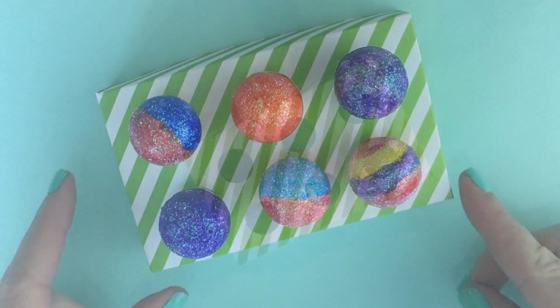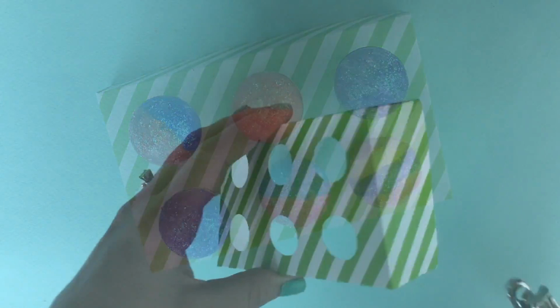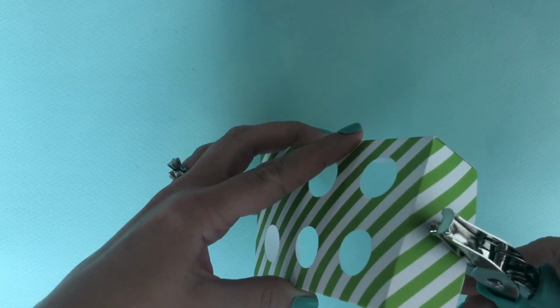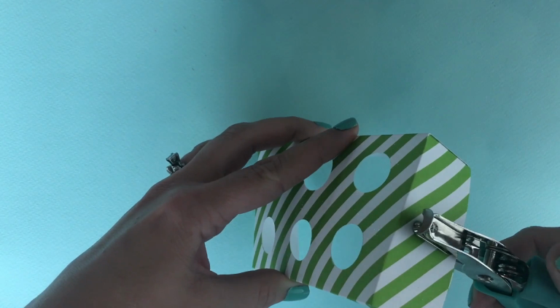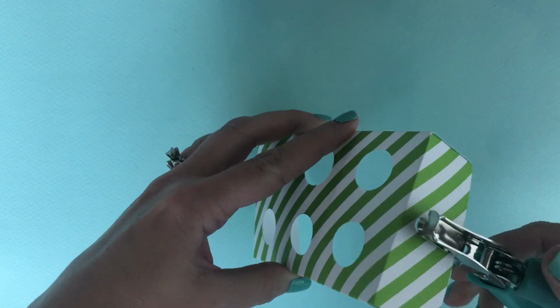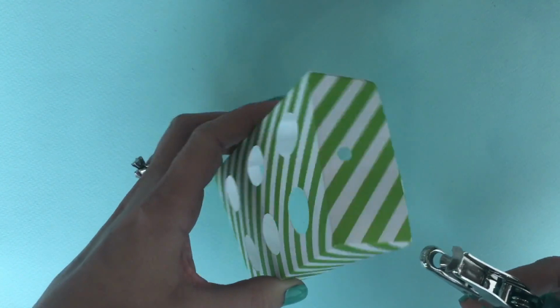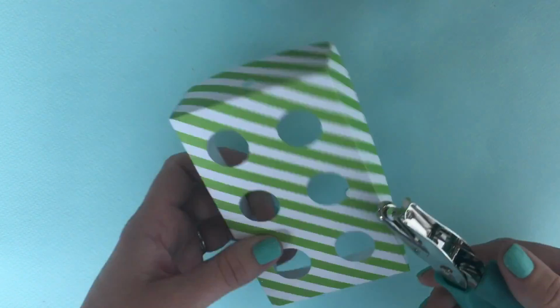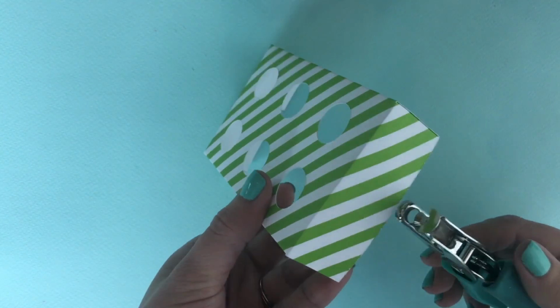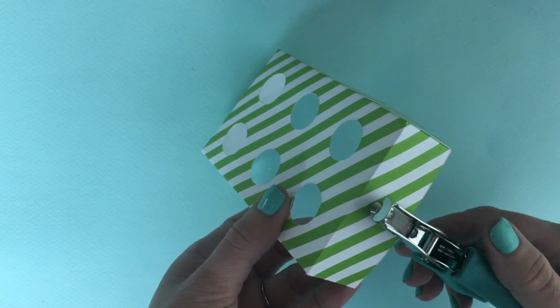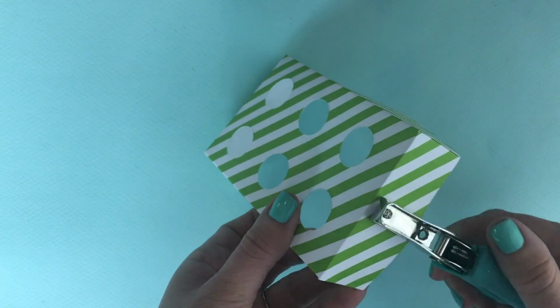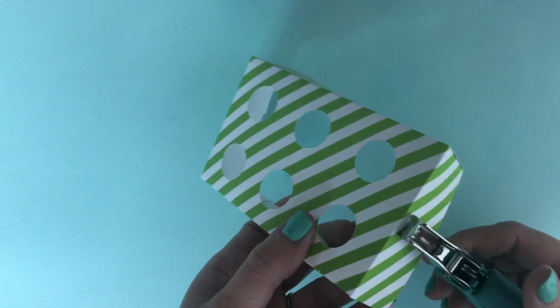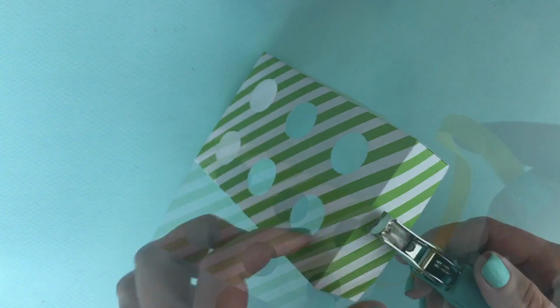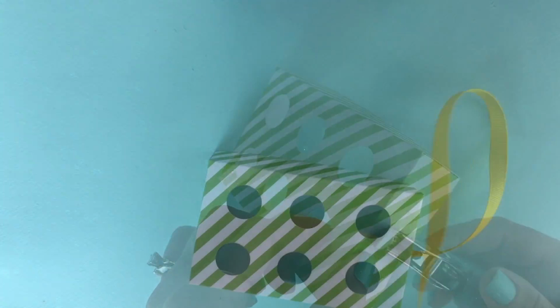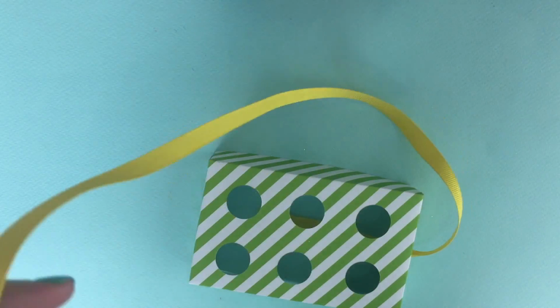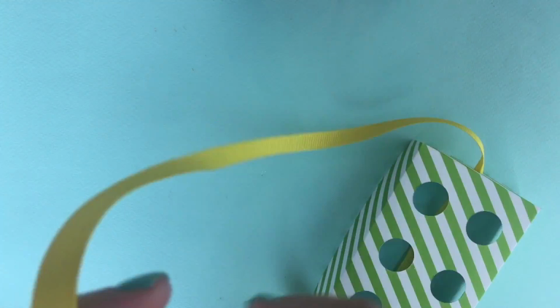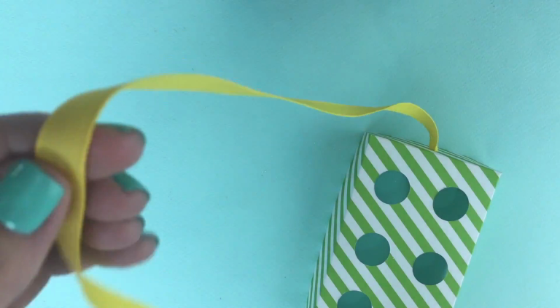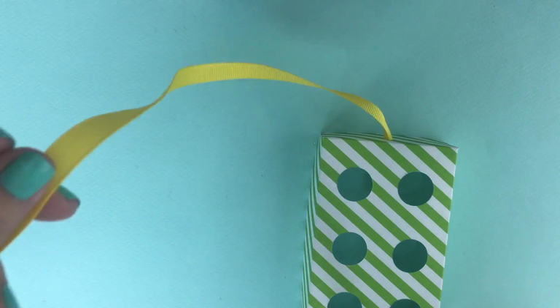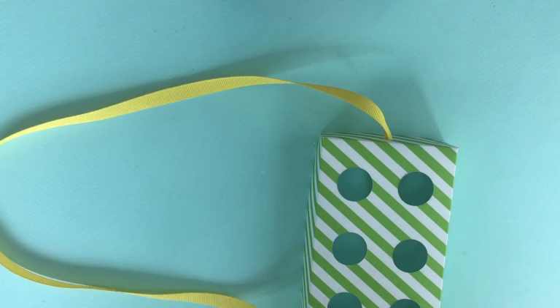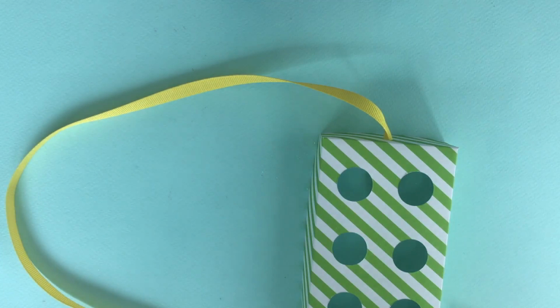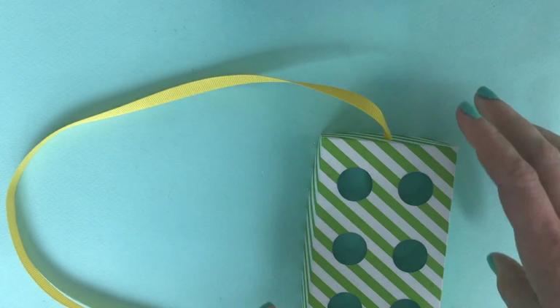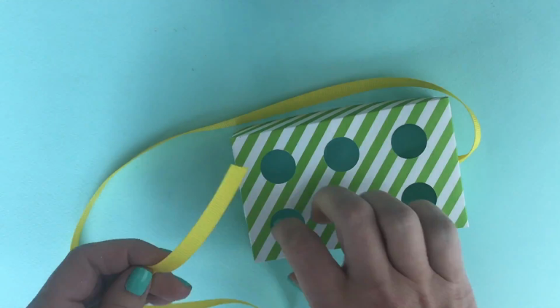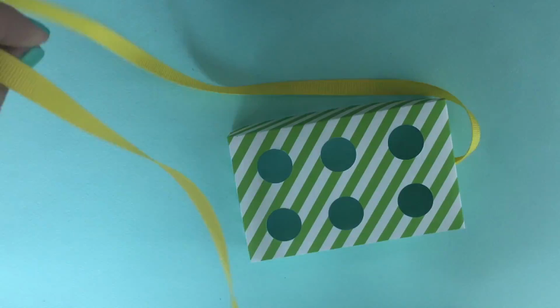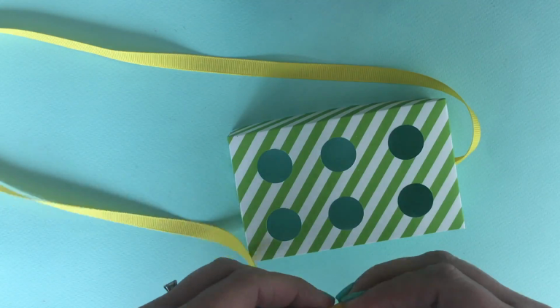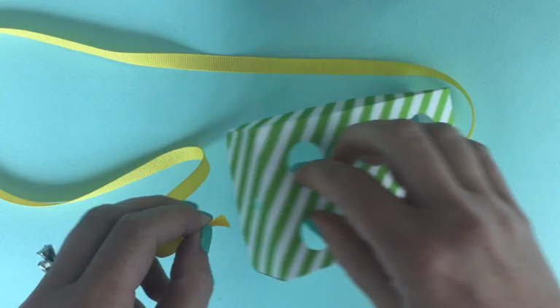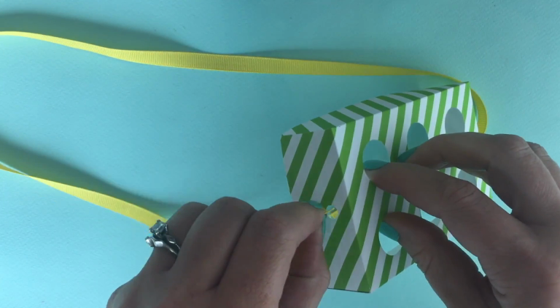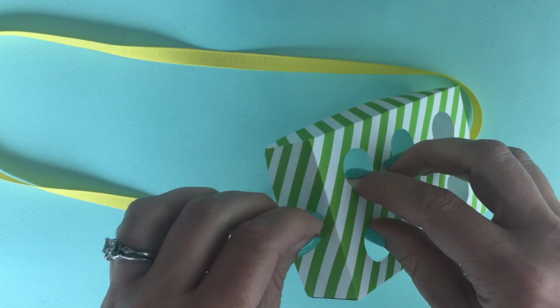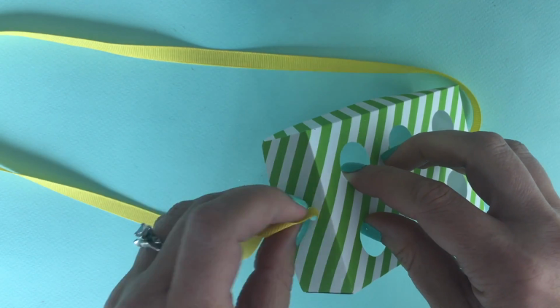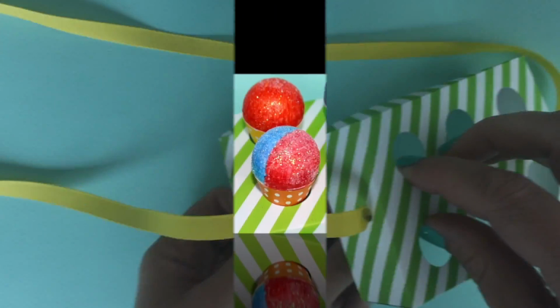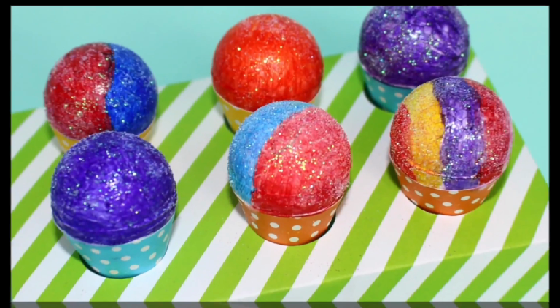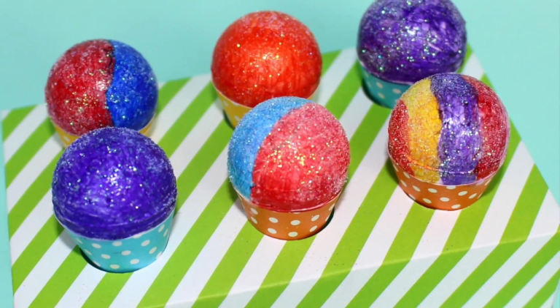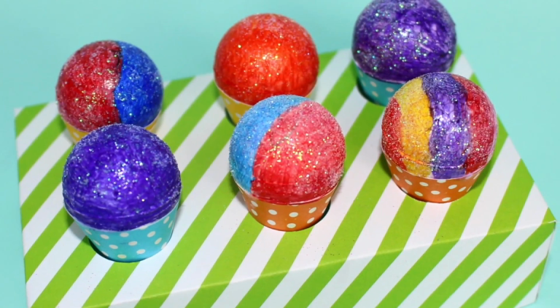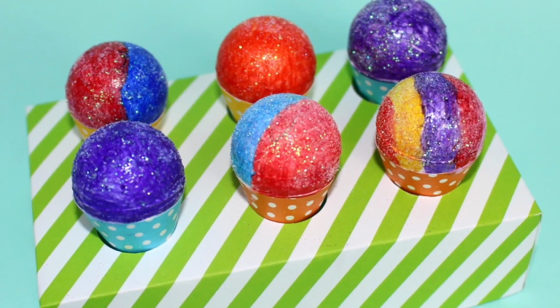Or you can take it one step further and use a hole punch to punch out a hole on each side, and take a ribbon to tie it through each hole so it can hang around your doll's neck. Now she can walk around sports games and sell the snow cones in the stands.